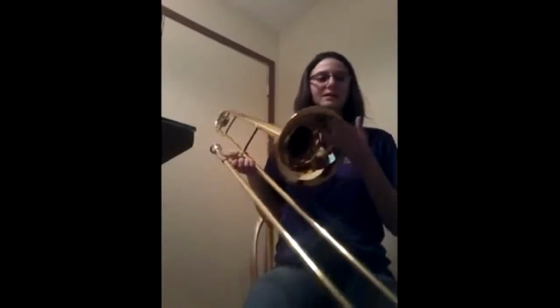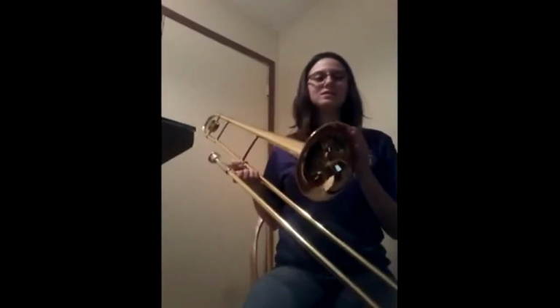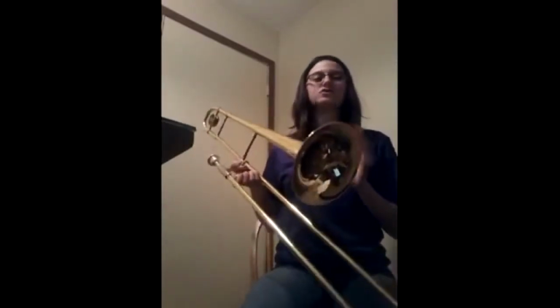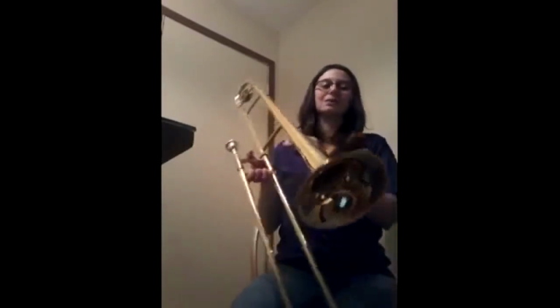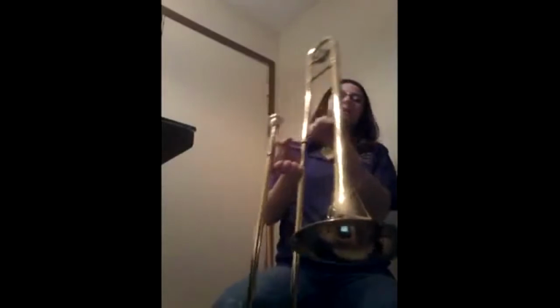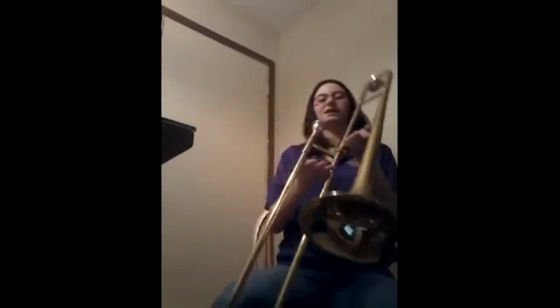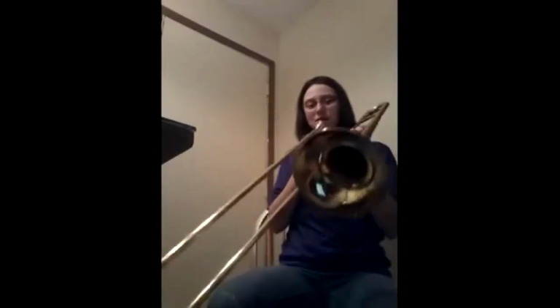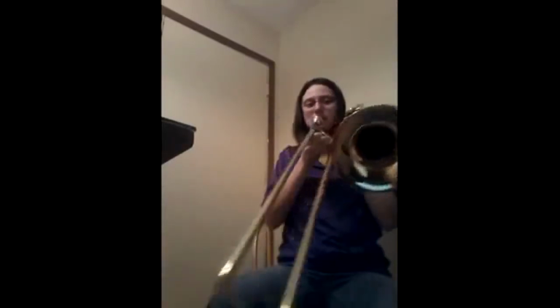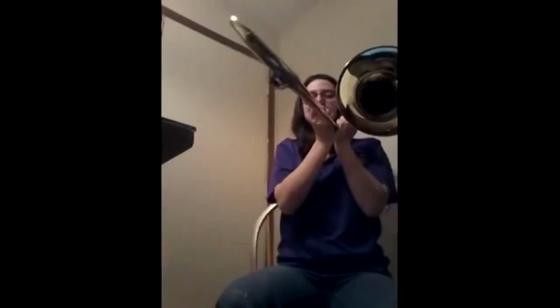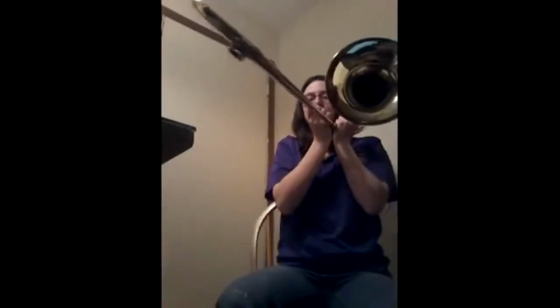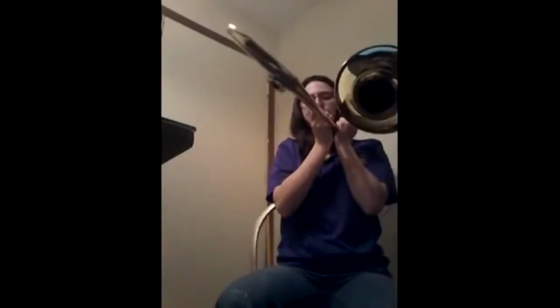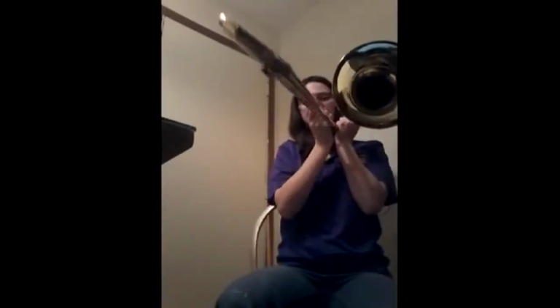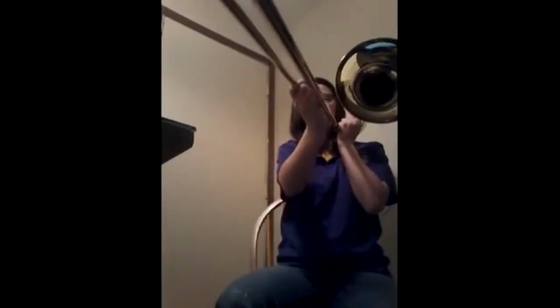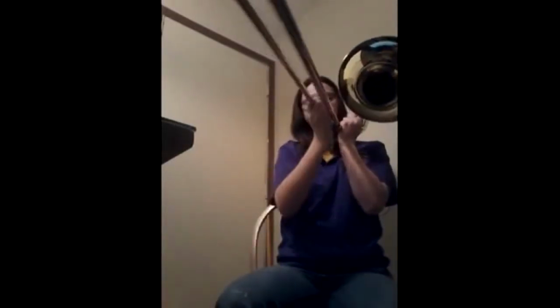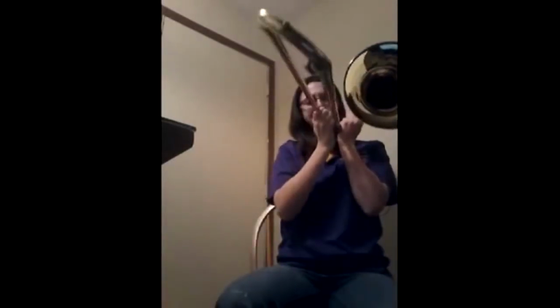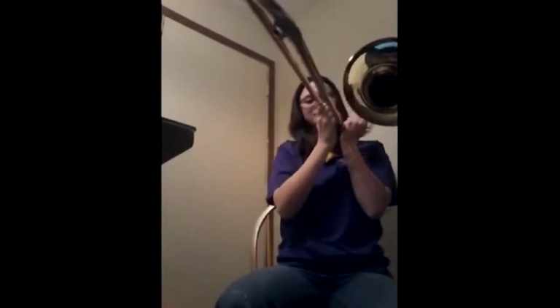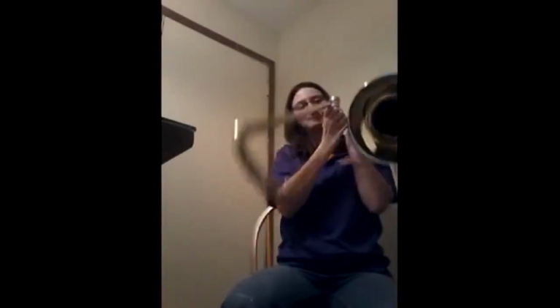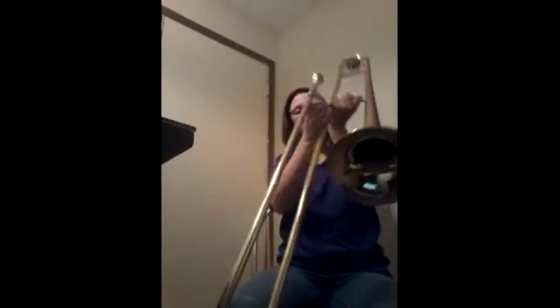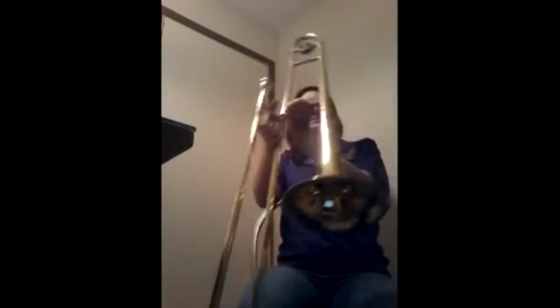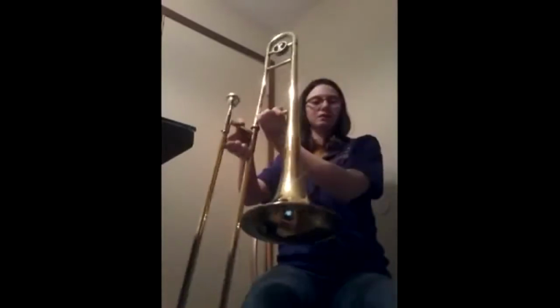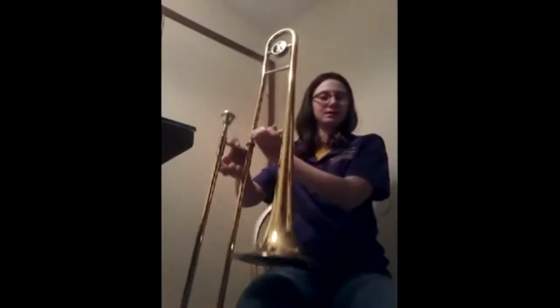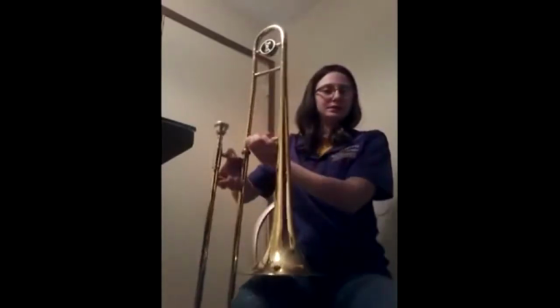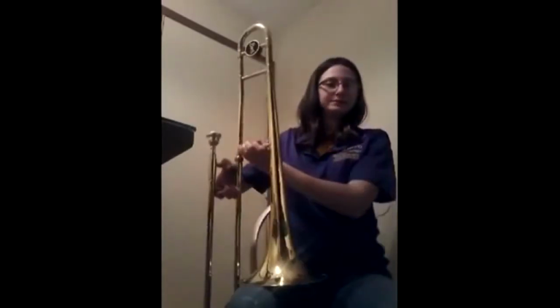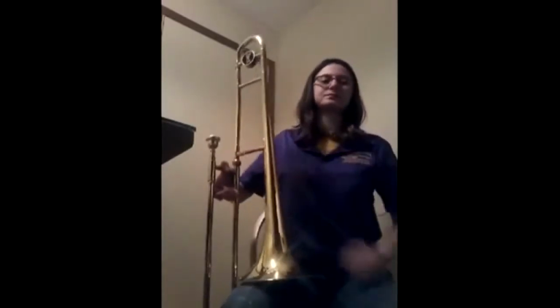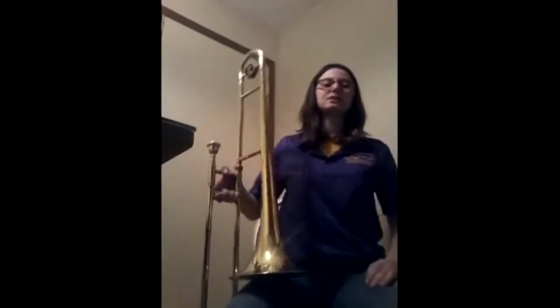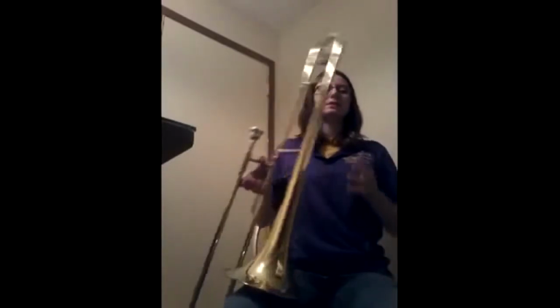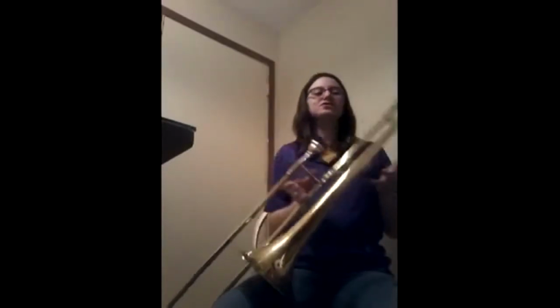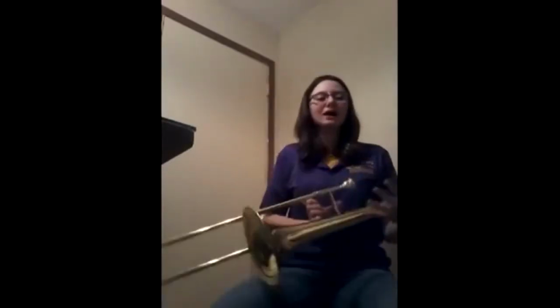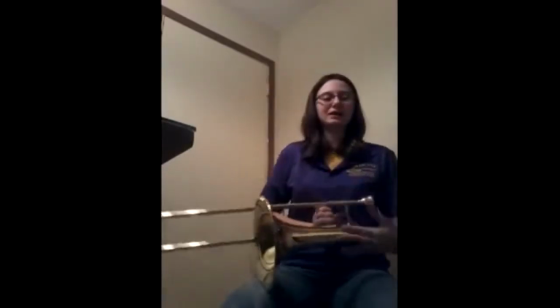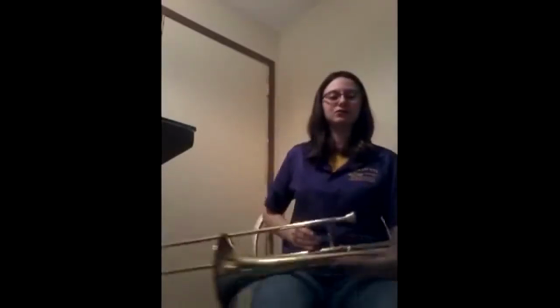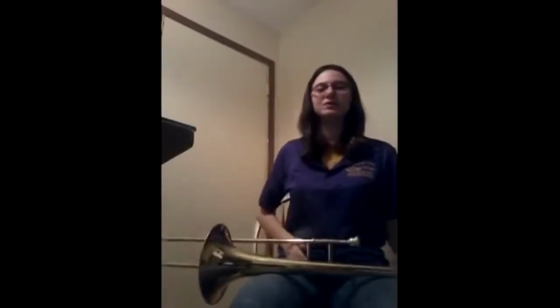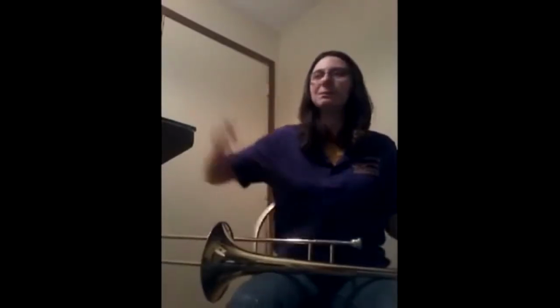This is what a trombone sounds like. Please do not get it confused with the trumpet.